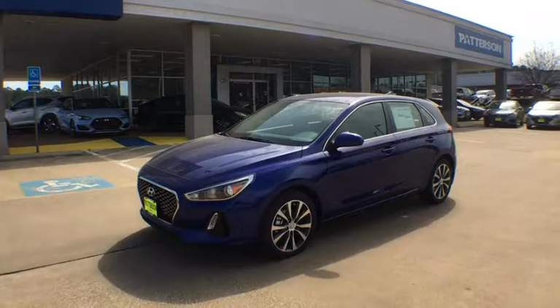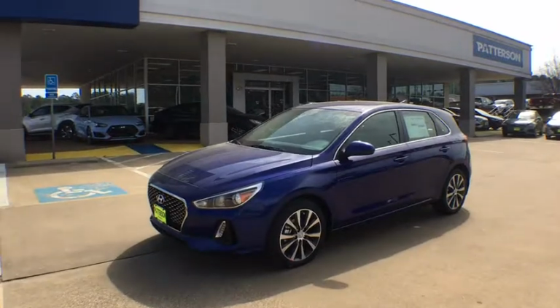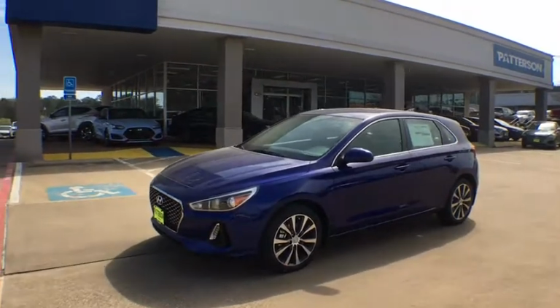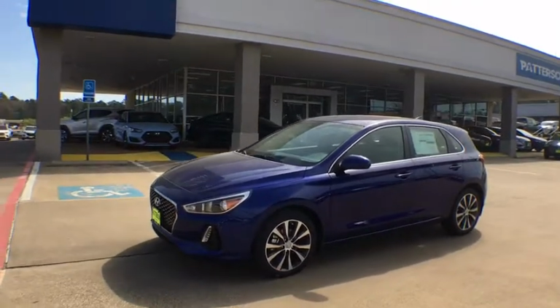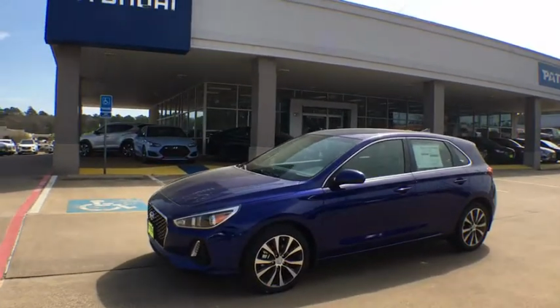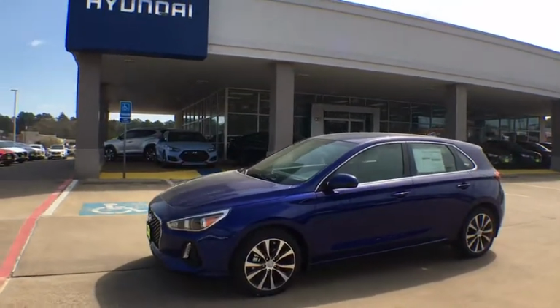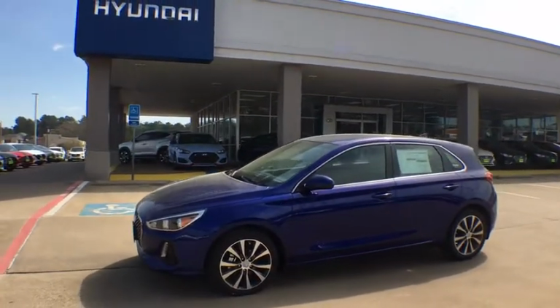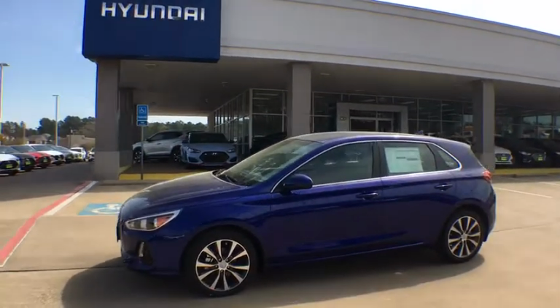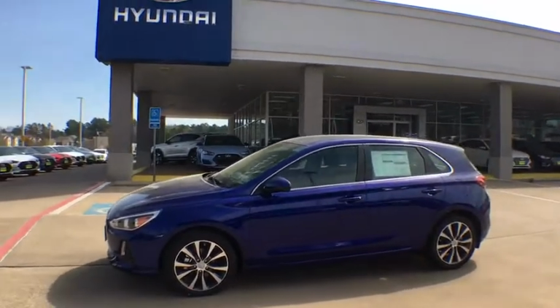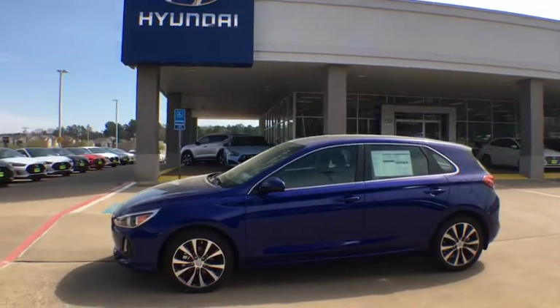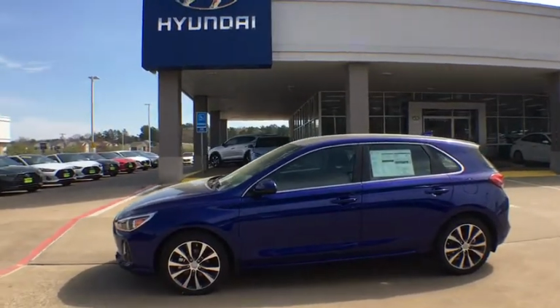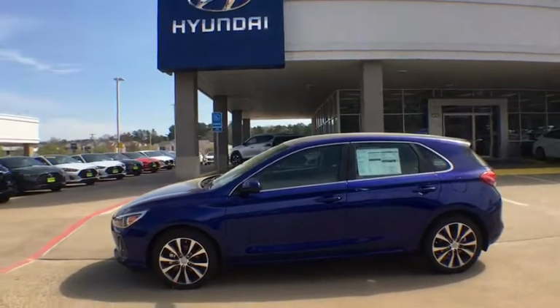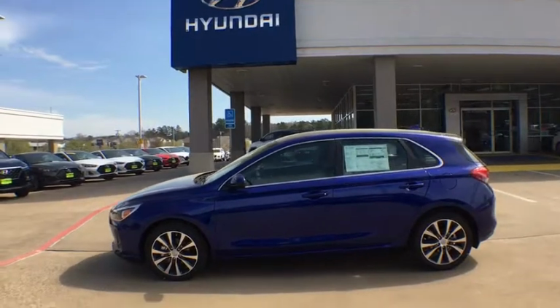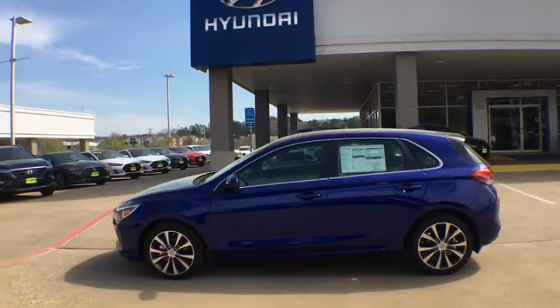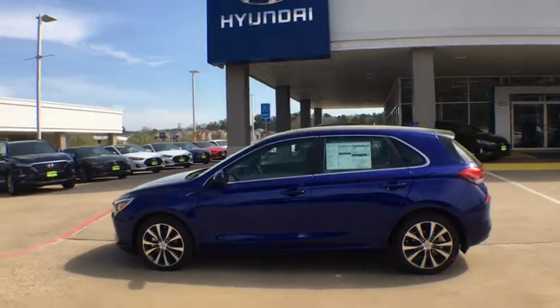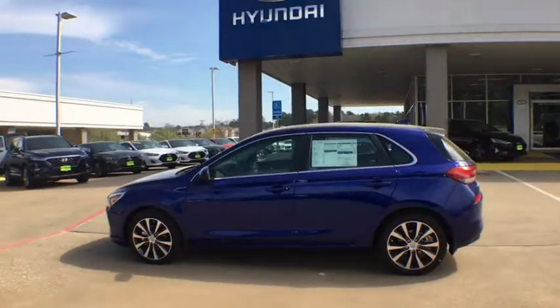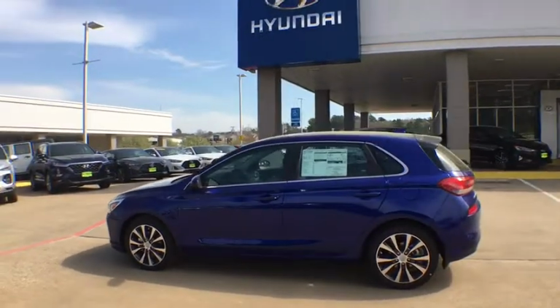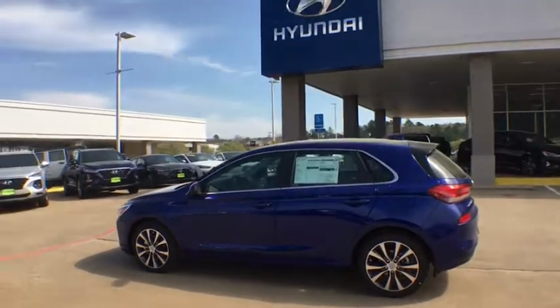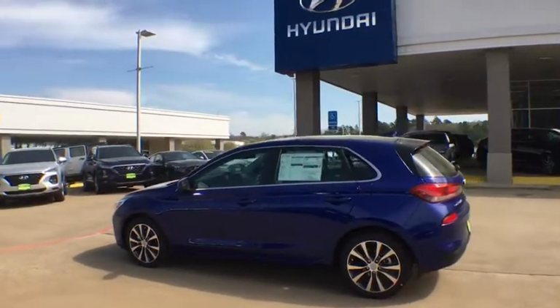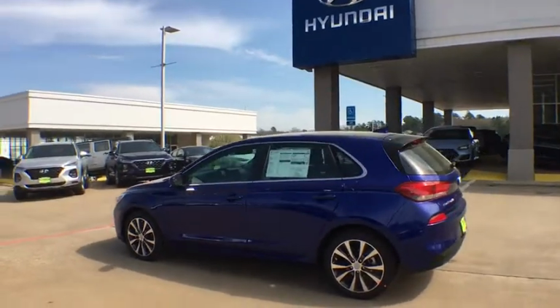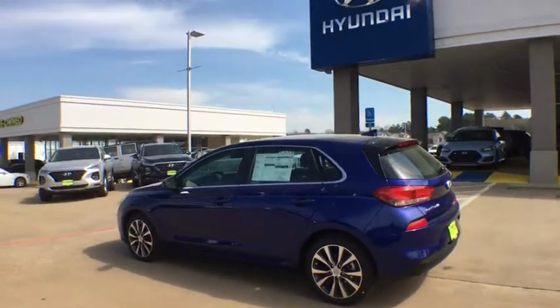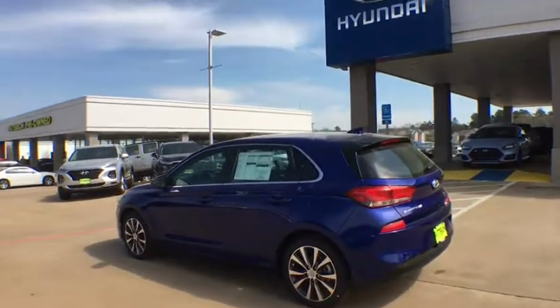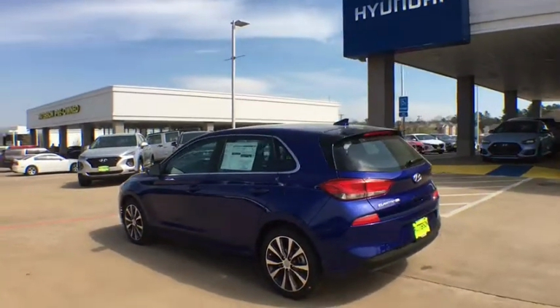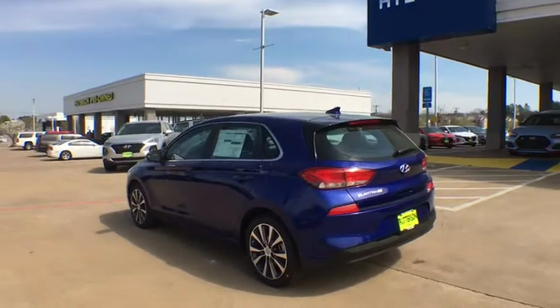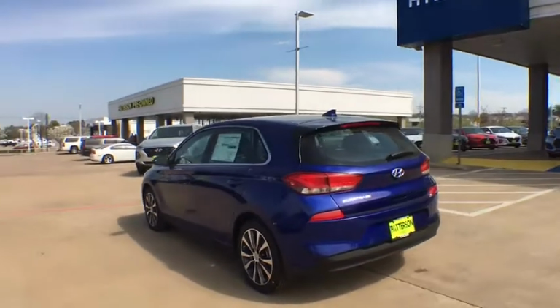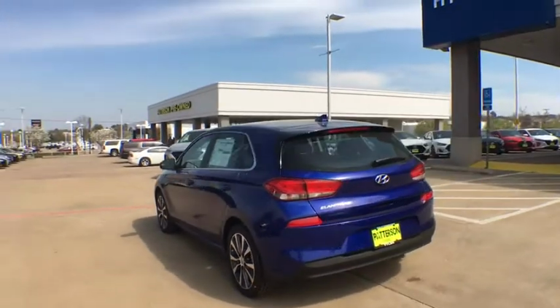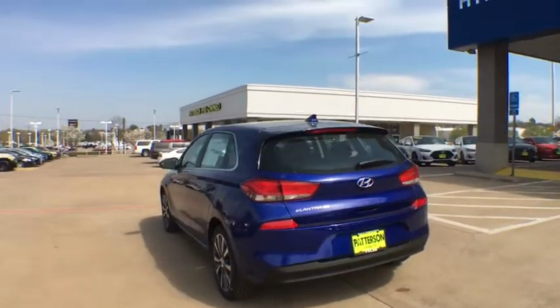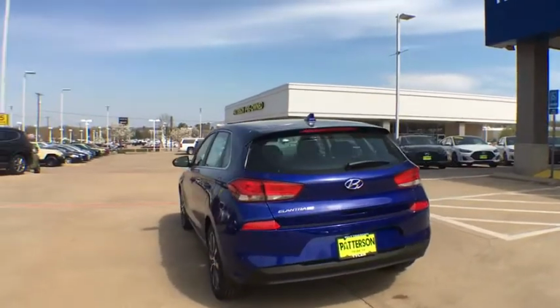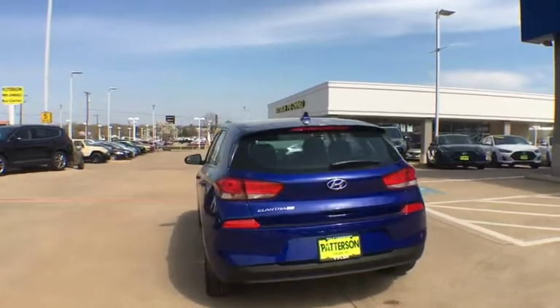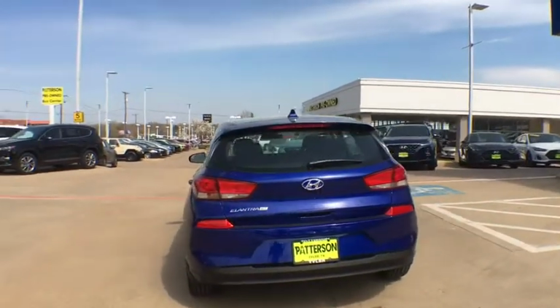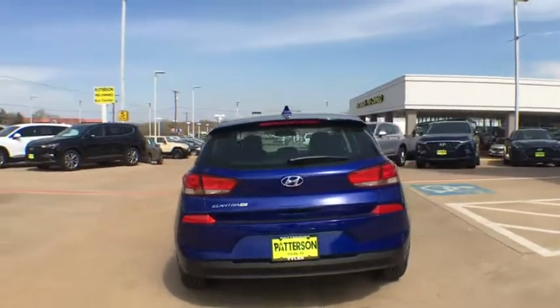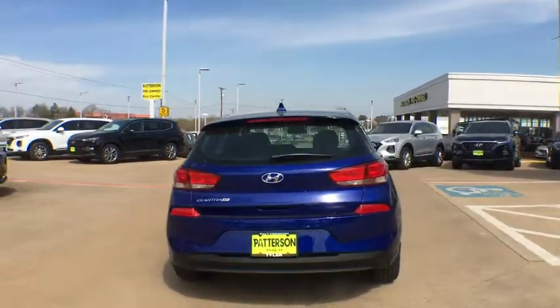2019 Hyundai Elantra GT. The Hyundai Elantra GT is a beautiful hatchback with European style. Plenty of cargo space and a wide variety of technology top this vehicle off. Here are some of this vehicle's great options.